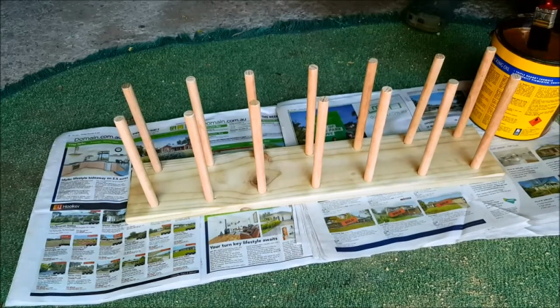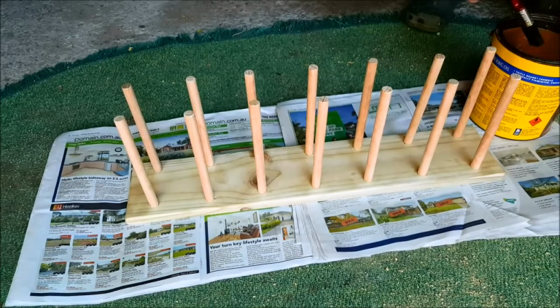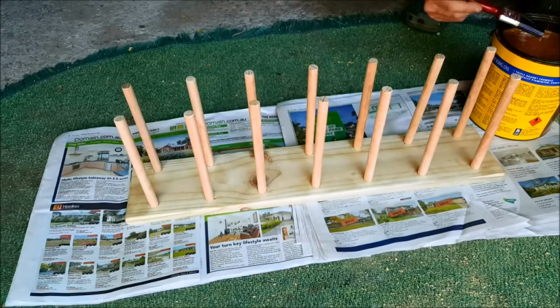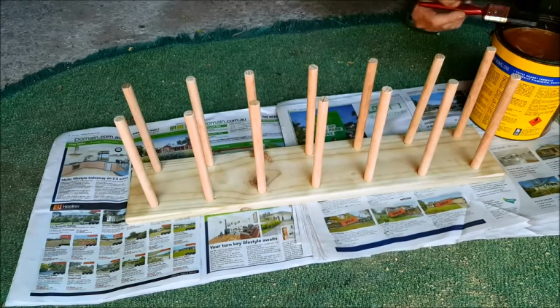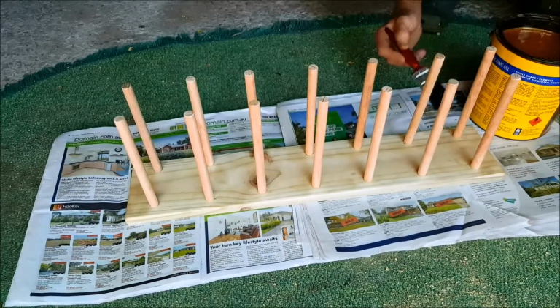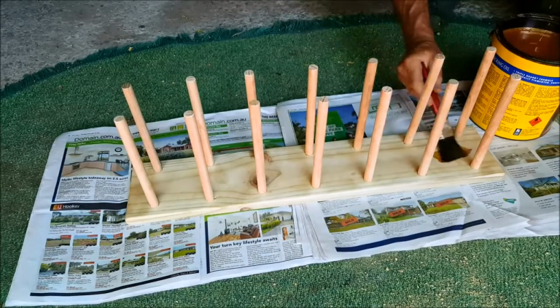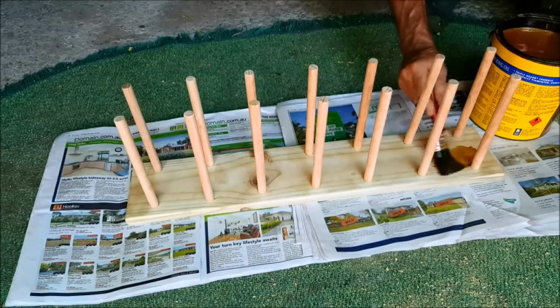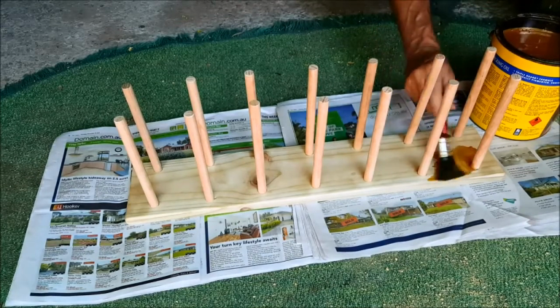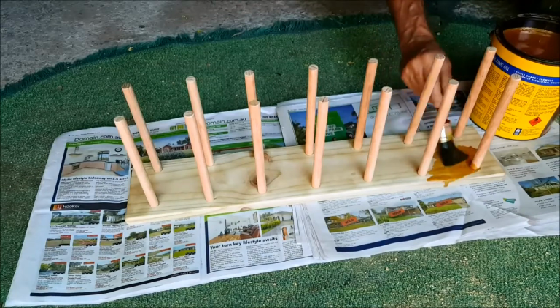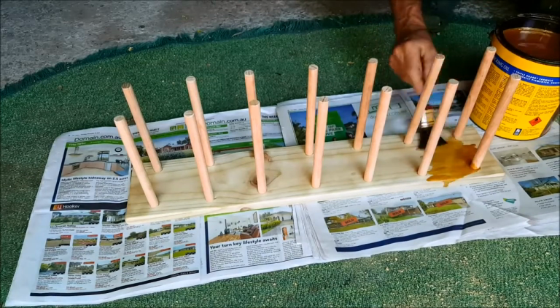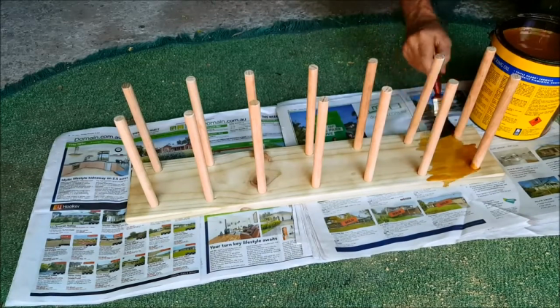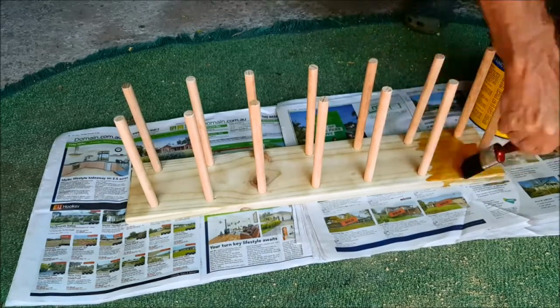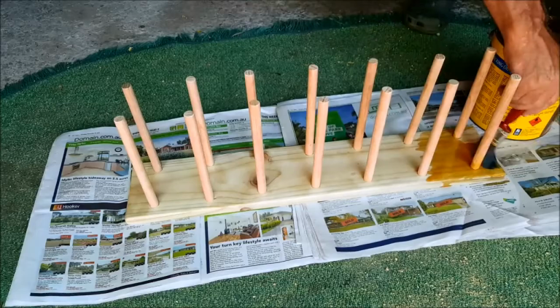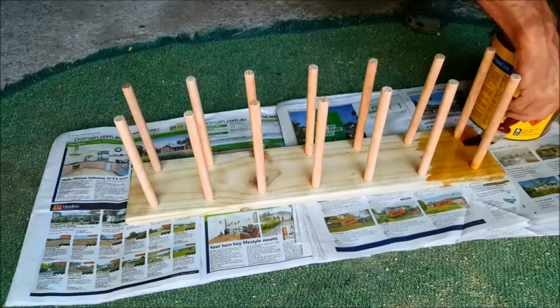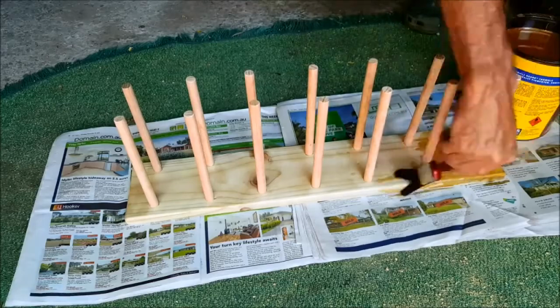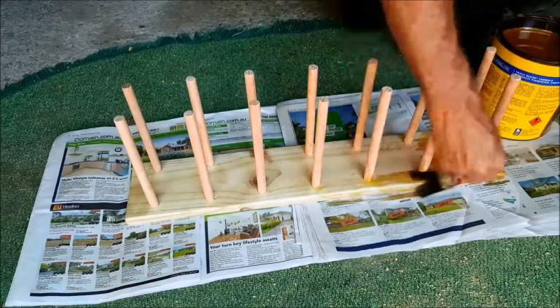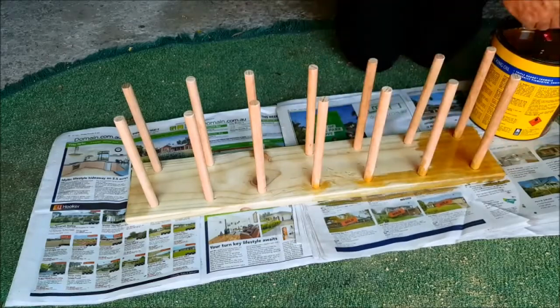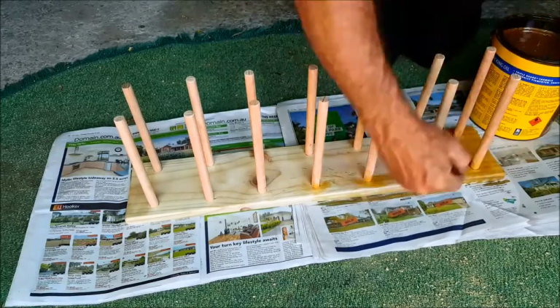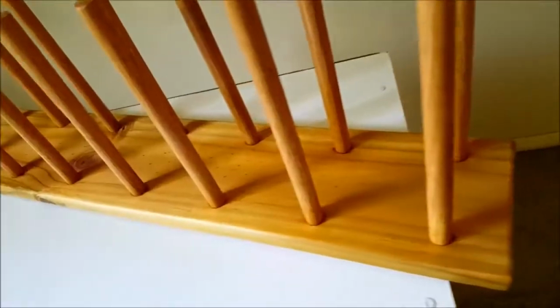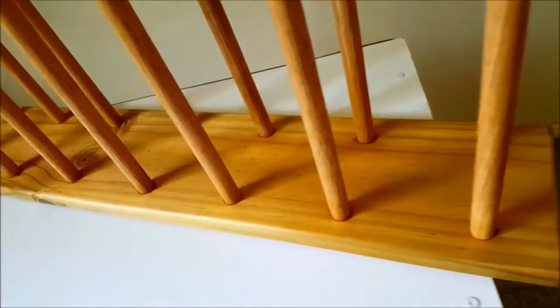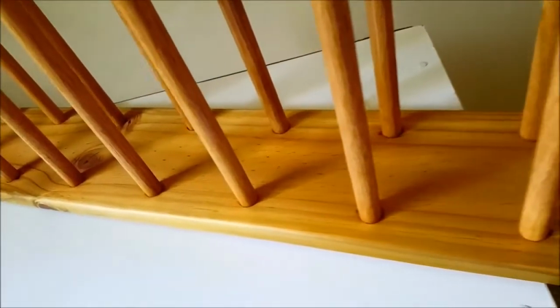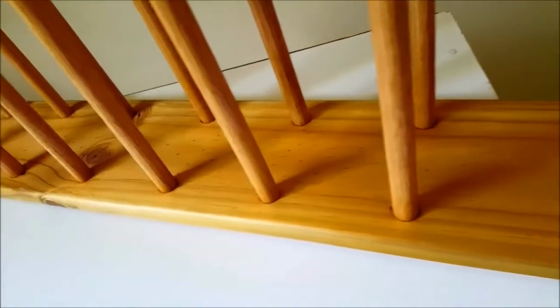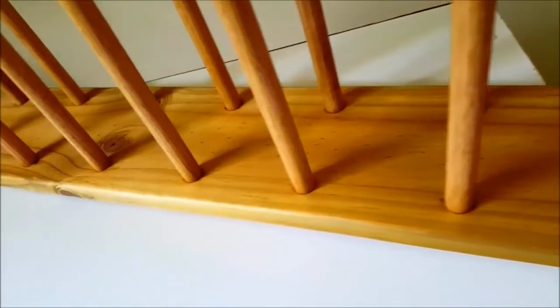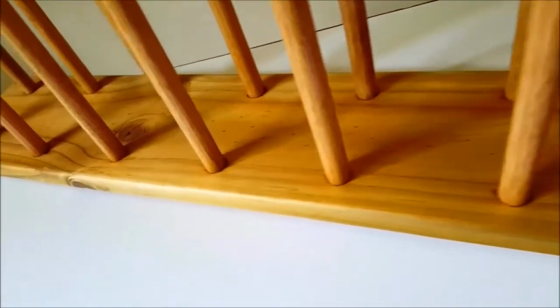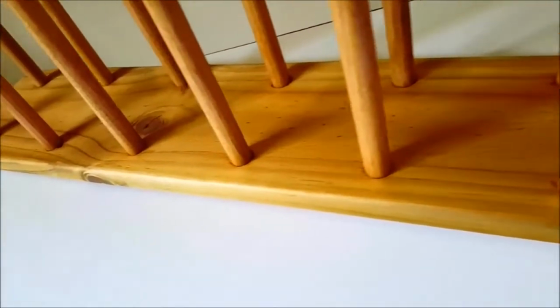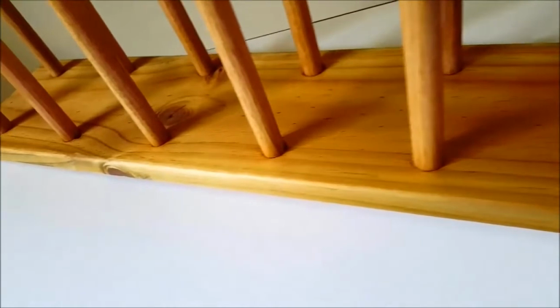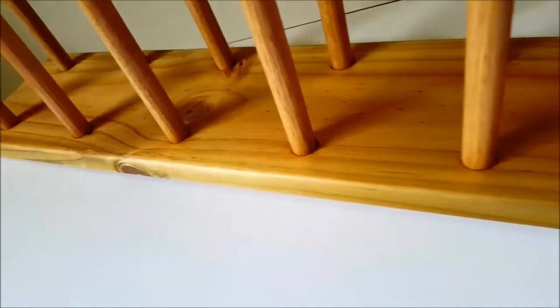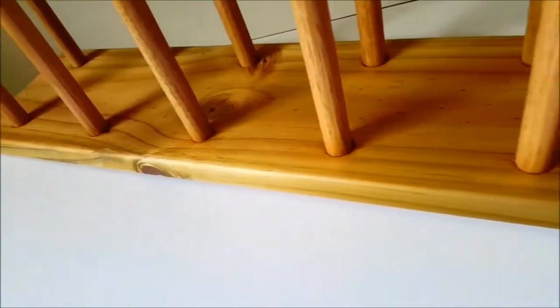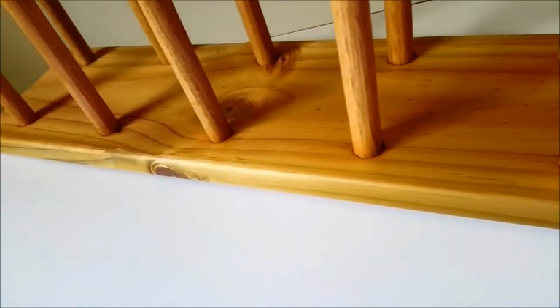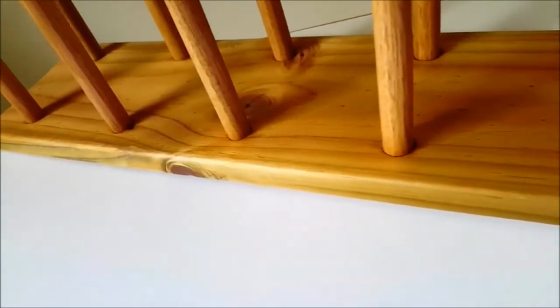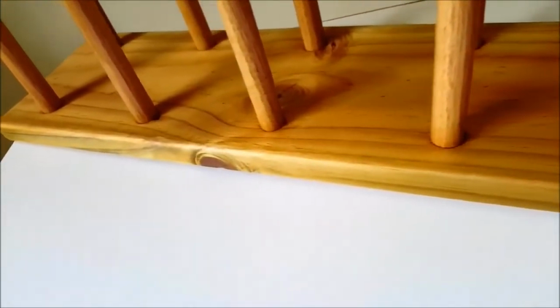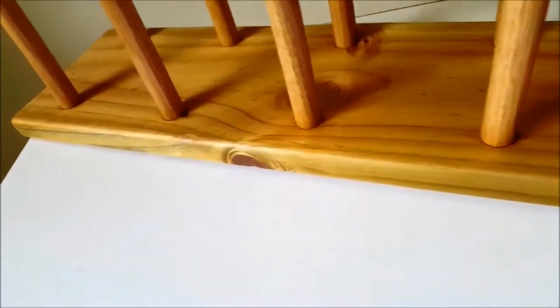I'm putting a little bit of stain on the wood to bring out the wood grain. You can lacquer it if you want, or you can even paint it. And that's it — no excuses now for not having nice, clean bidons.